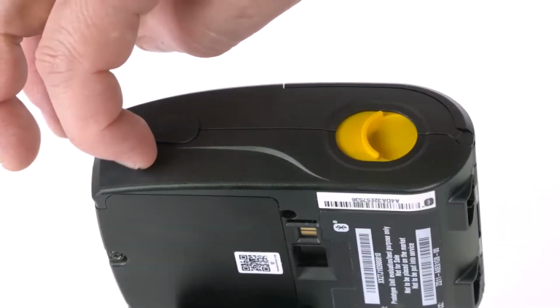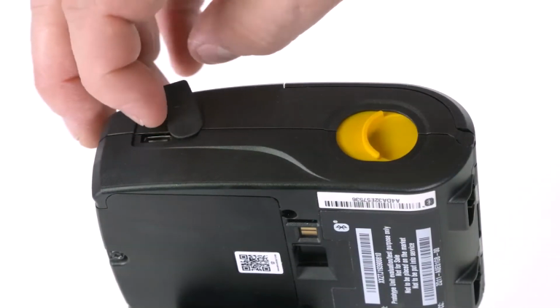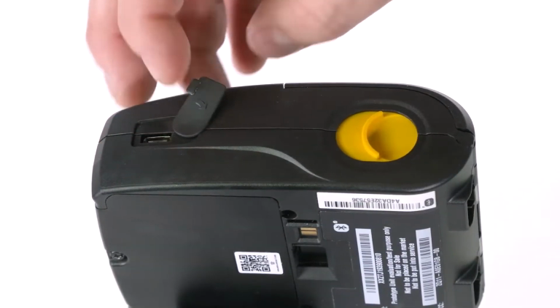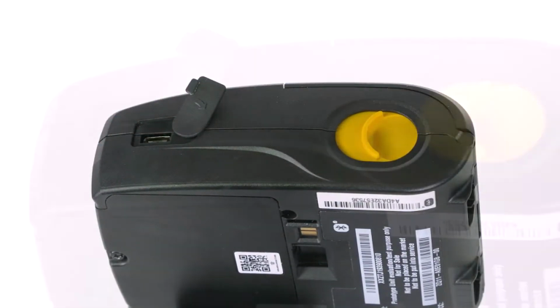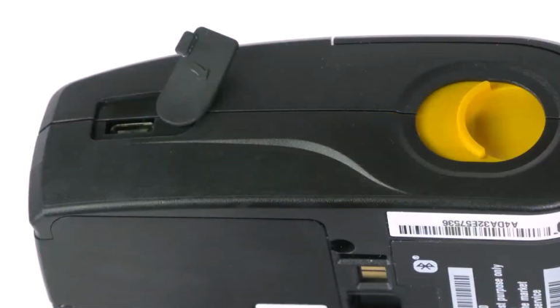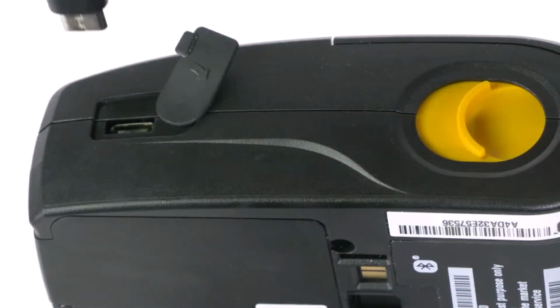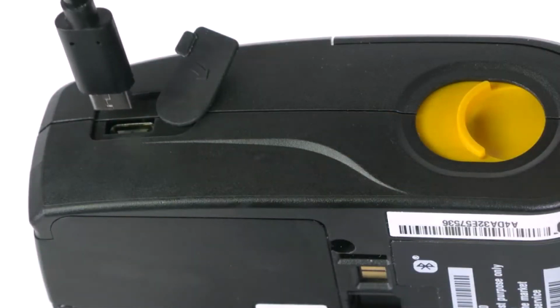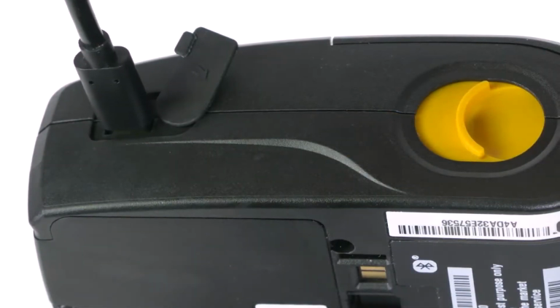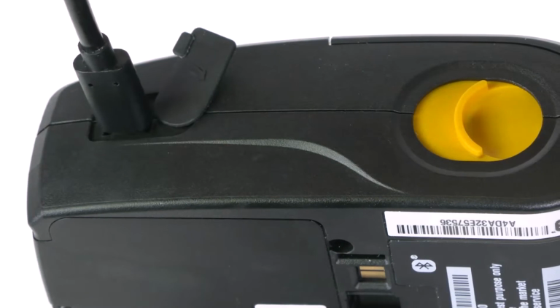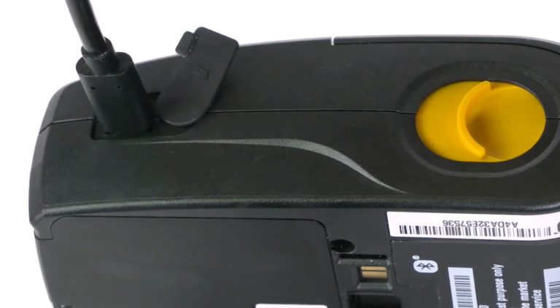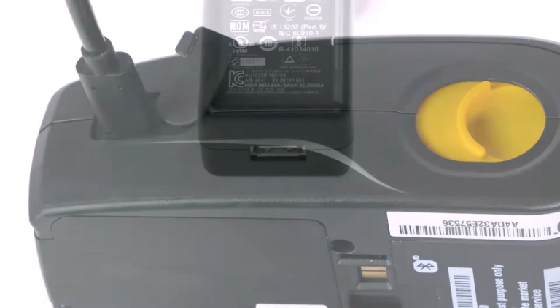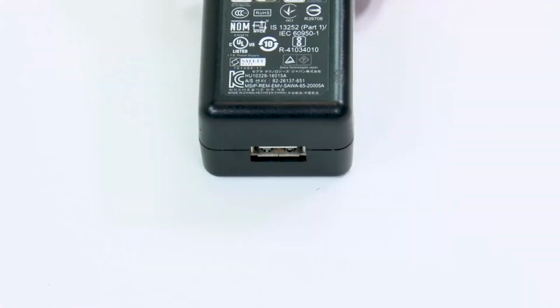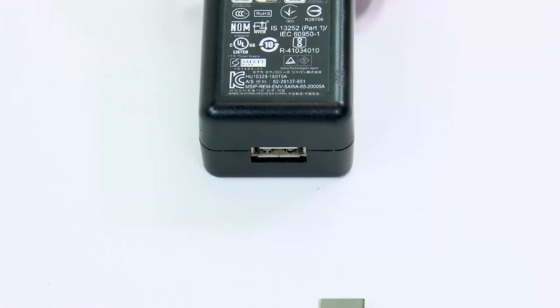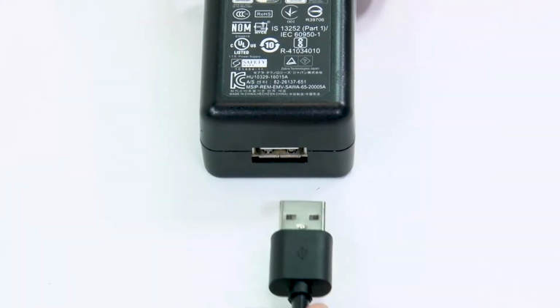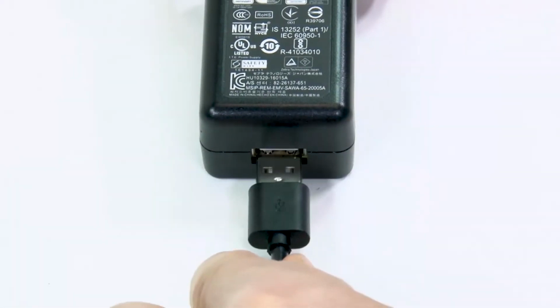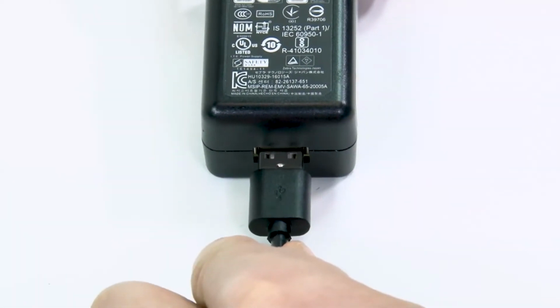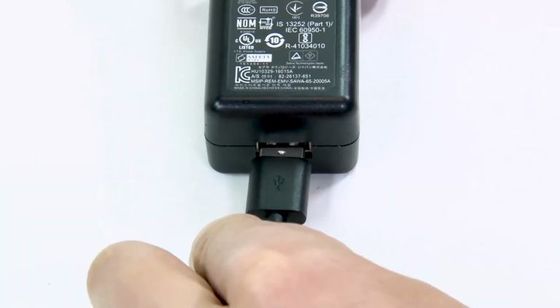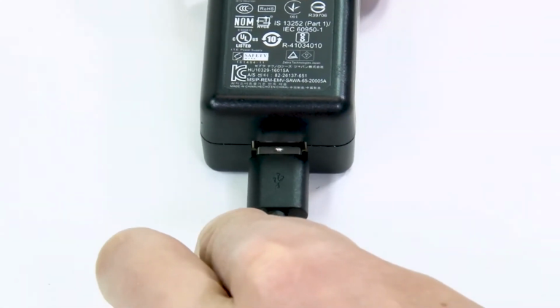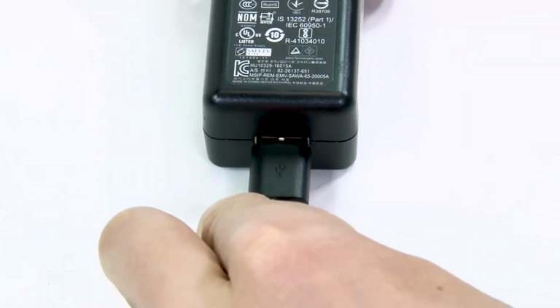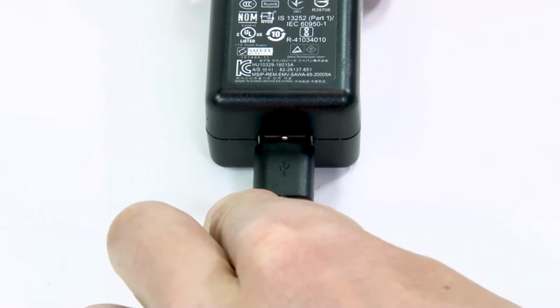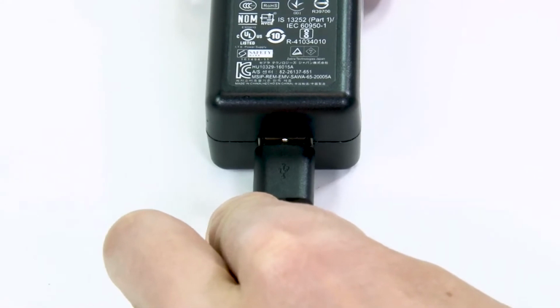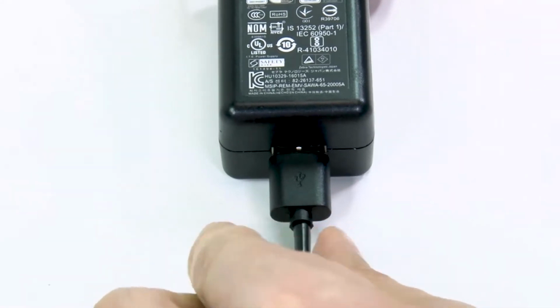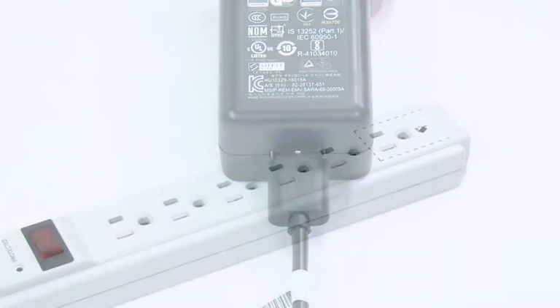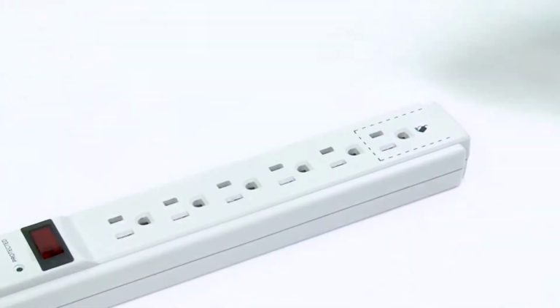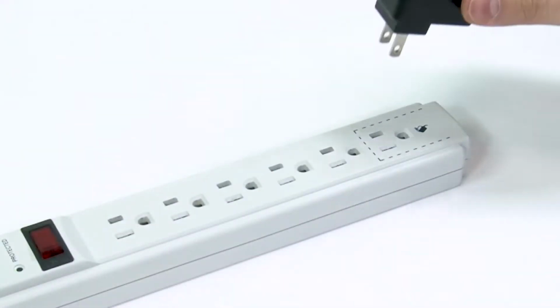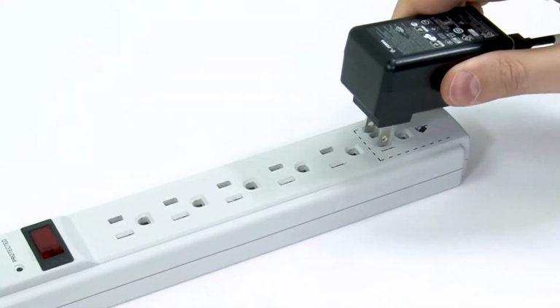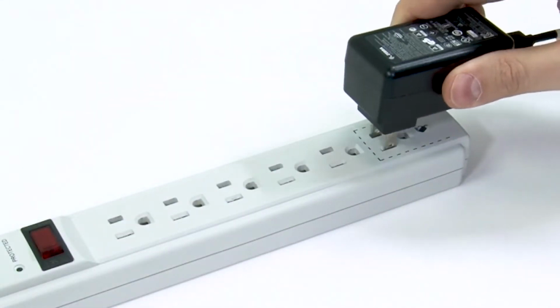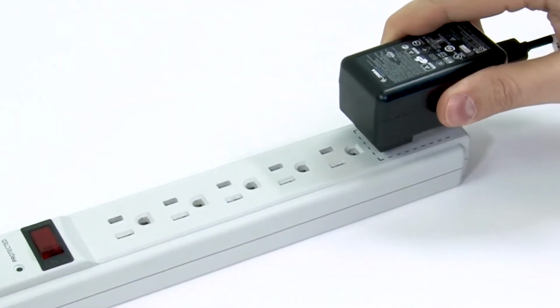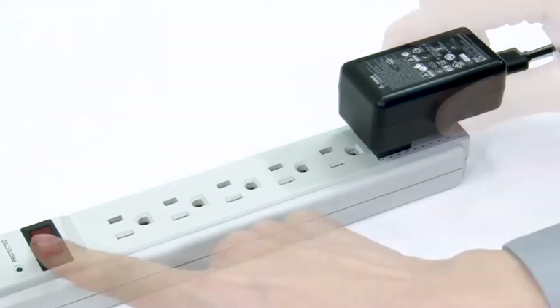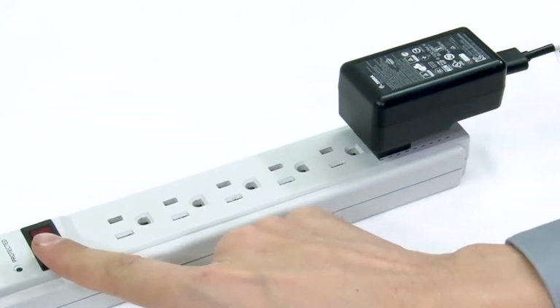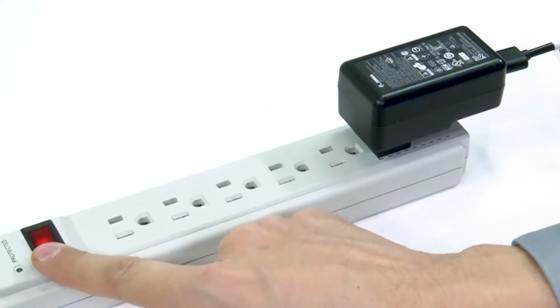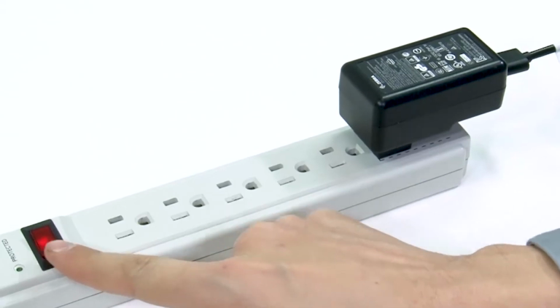Open the input cover and connect the USB cable to the printer. Connect the USB cable to the AC to USB adapter. Connect the adapter to an appropriate power source and switch on if necessary.